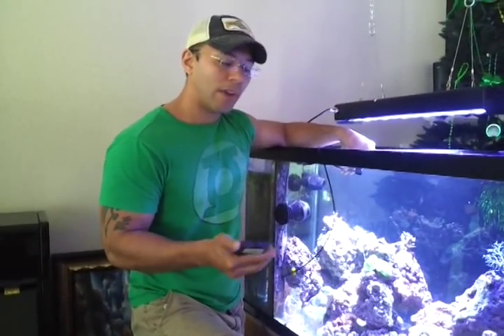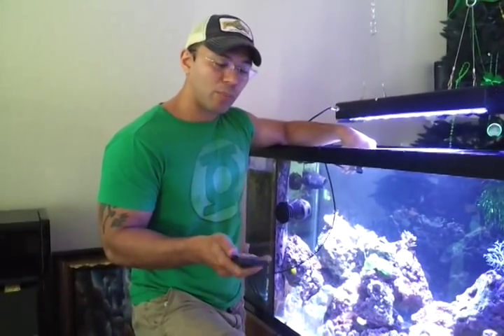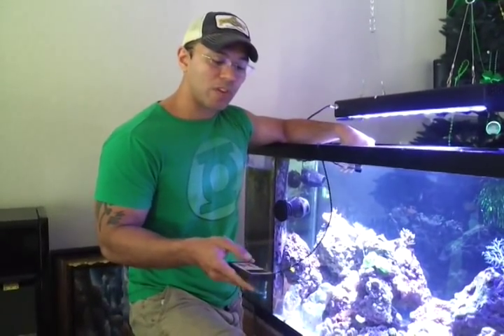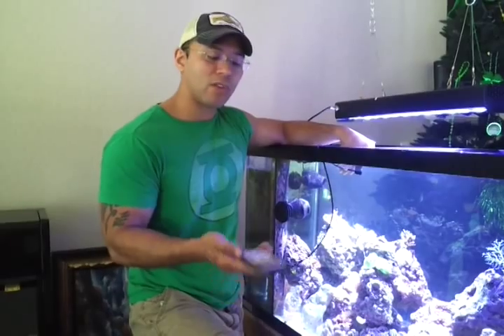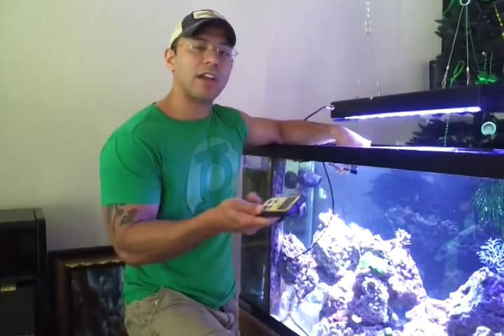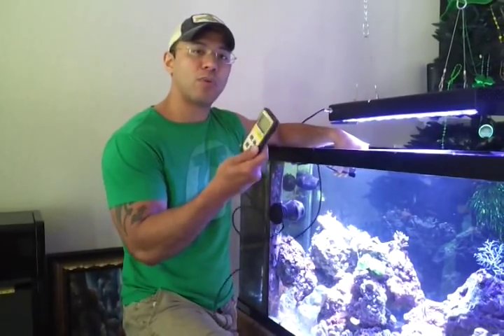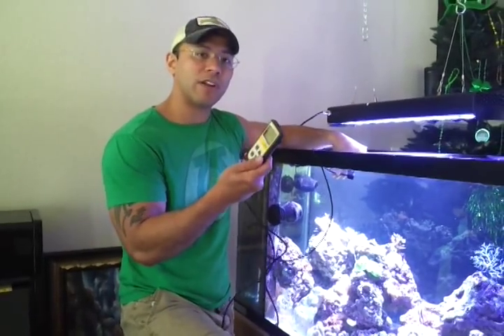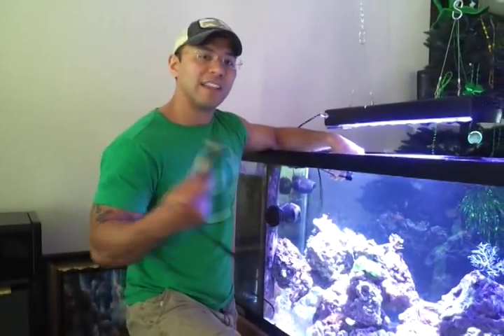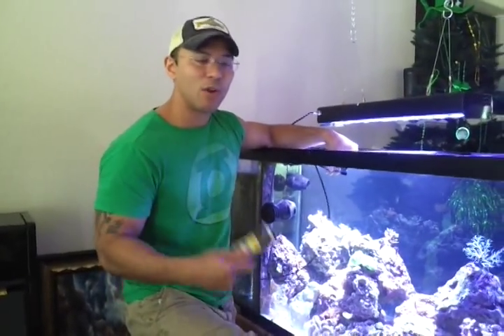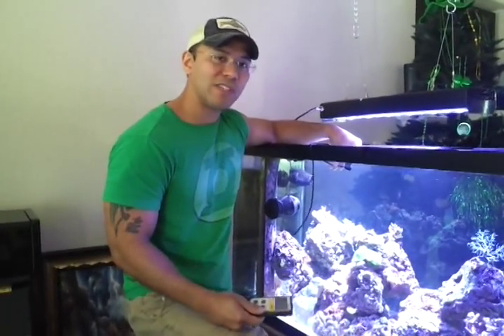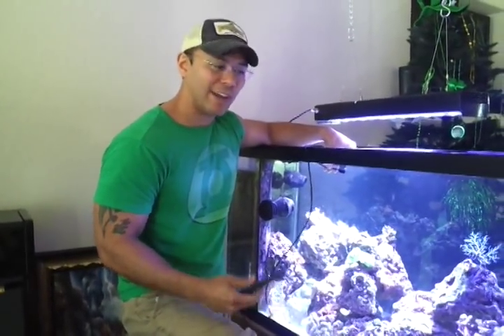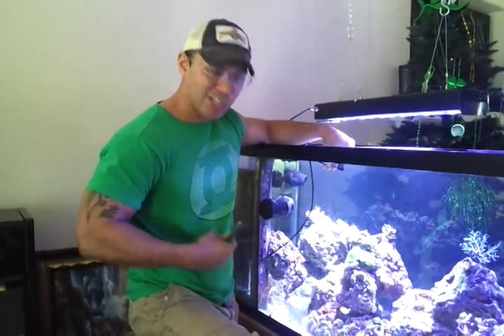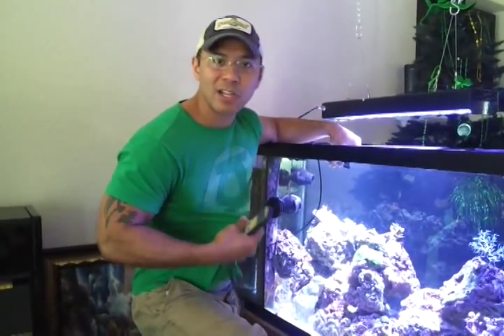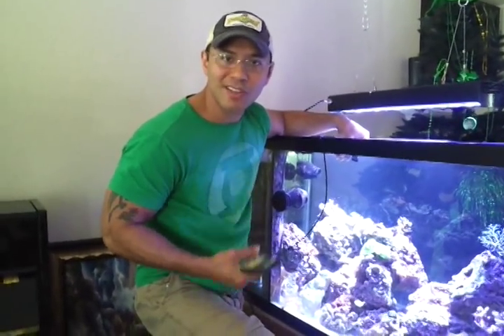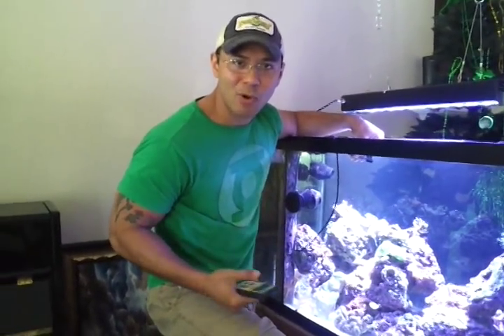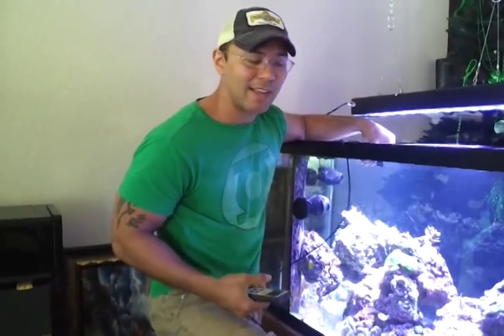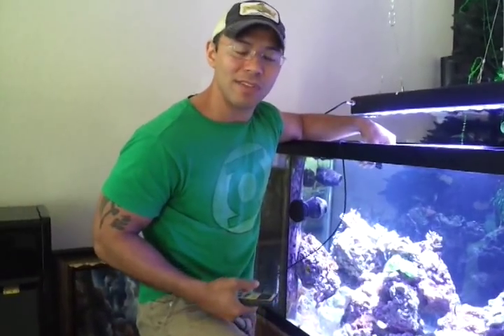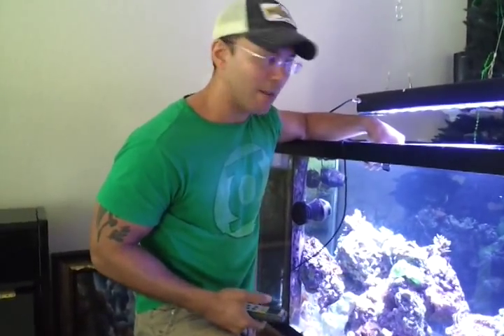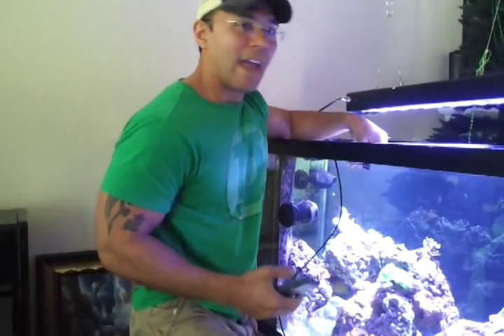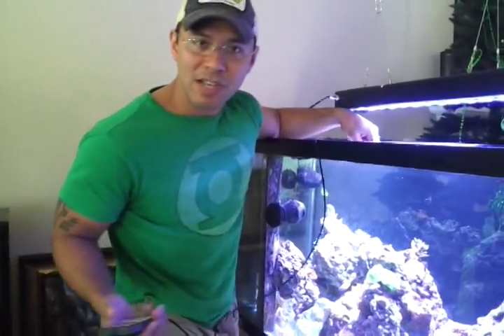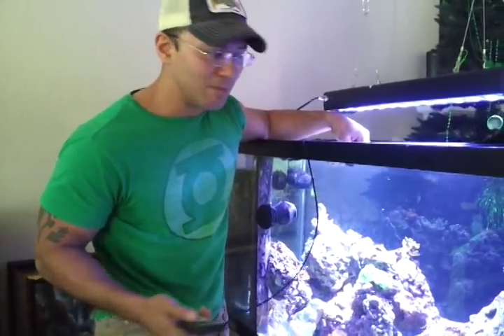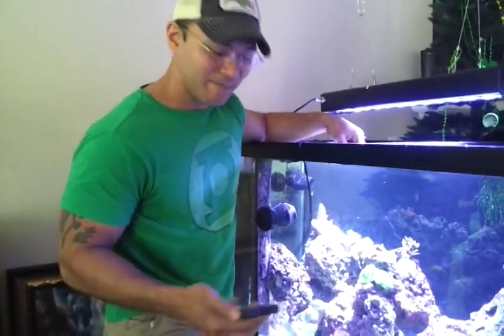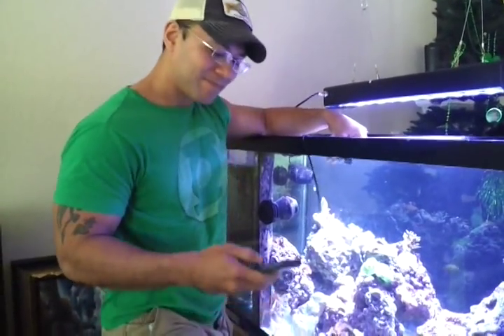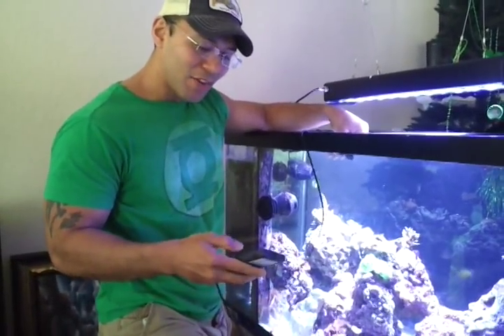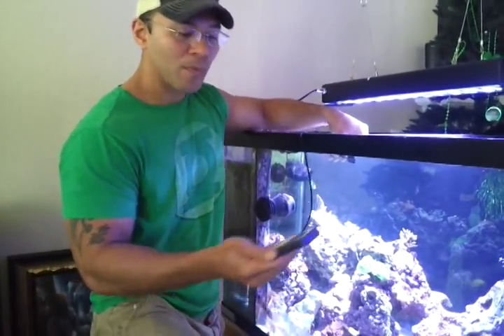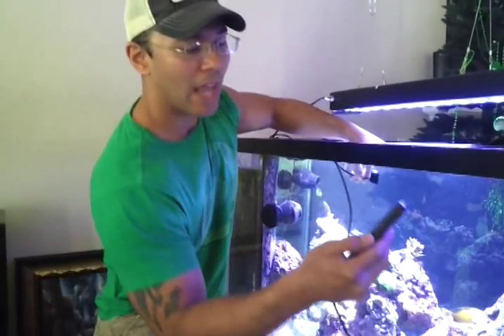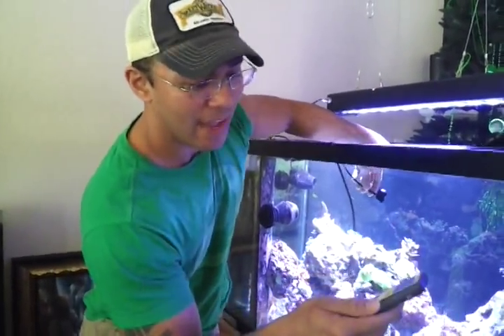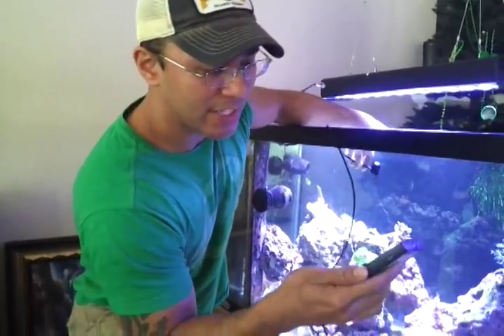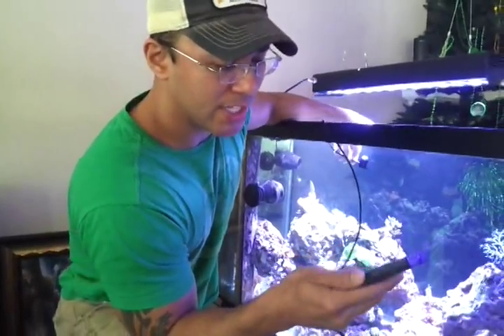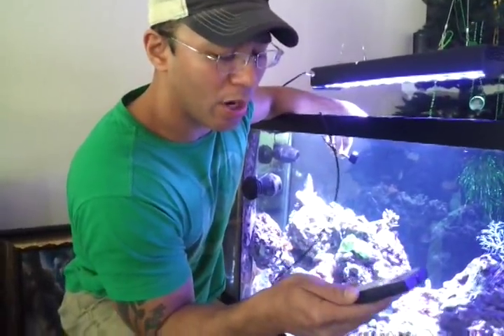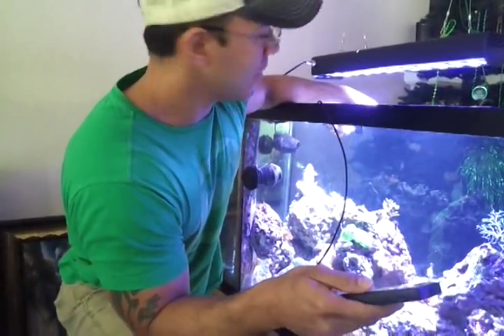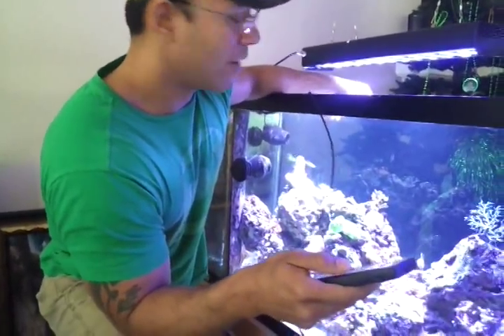I'm going to keep this pretty short and sweet so you learn how to use this PAR meter. So we have the Apogee 200 series PAR meter.